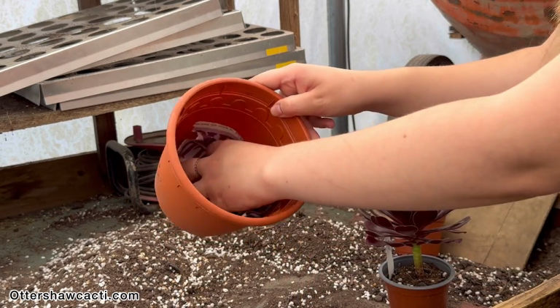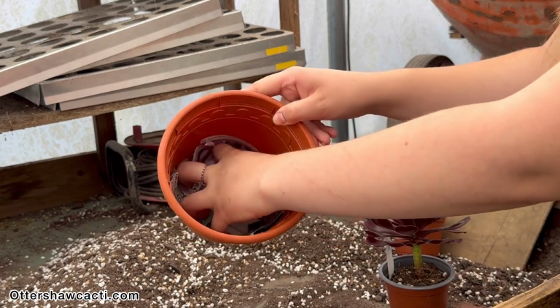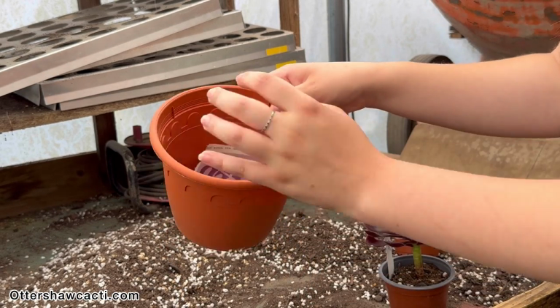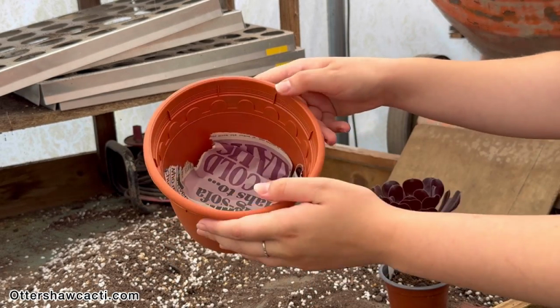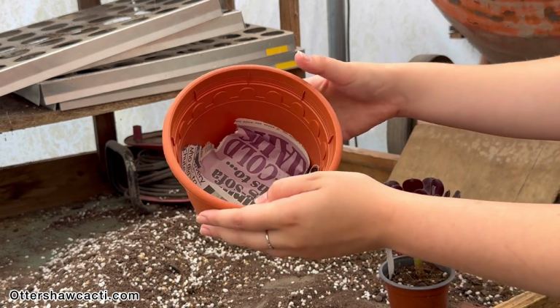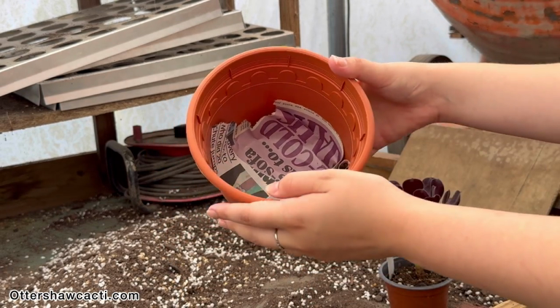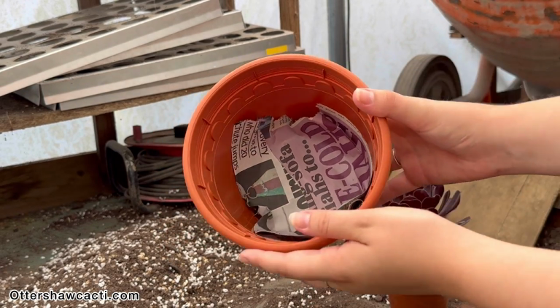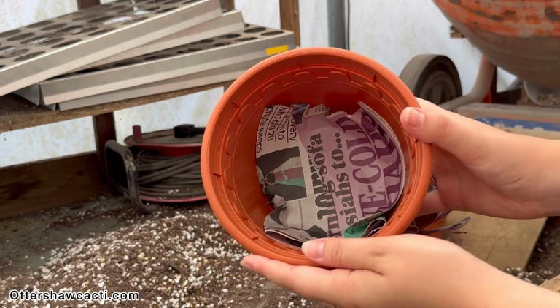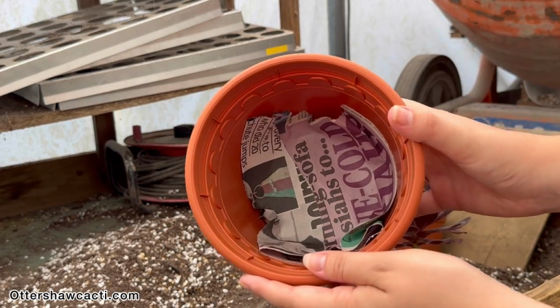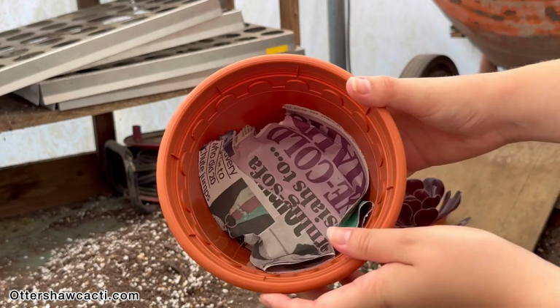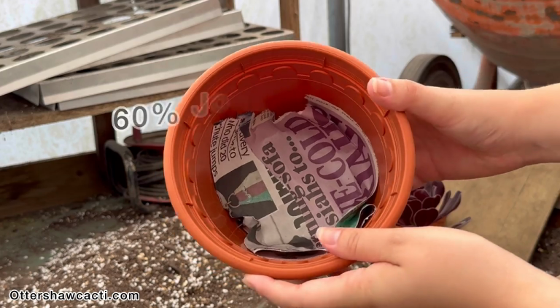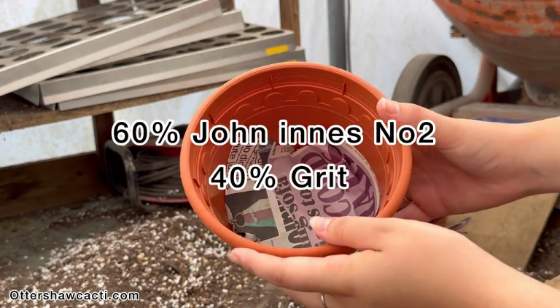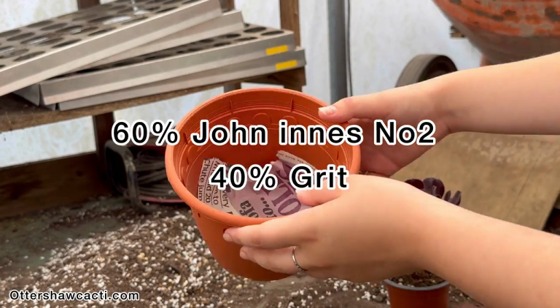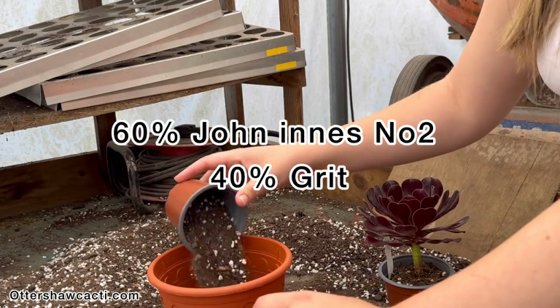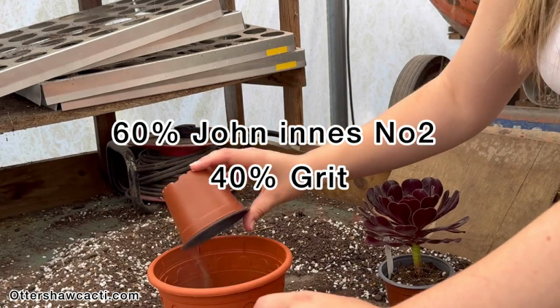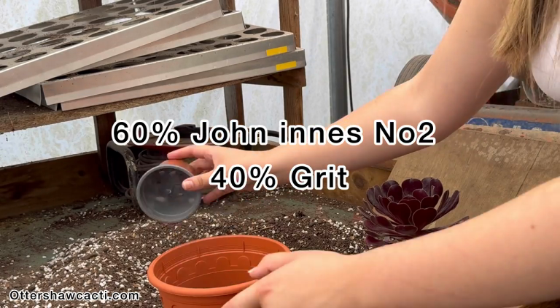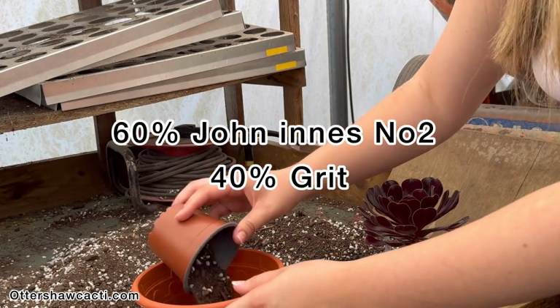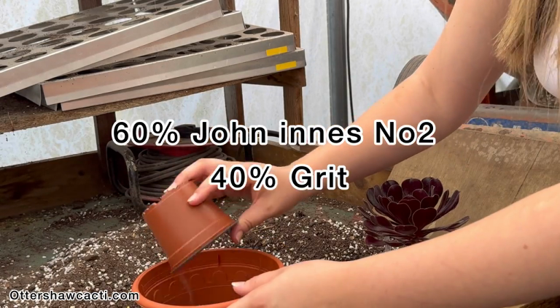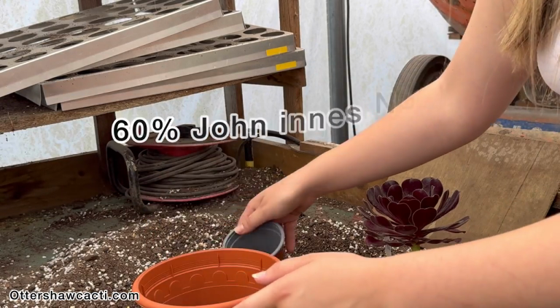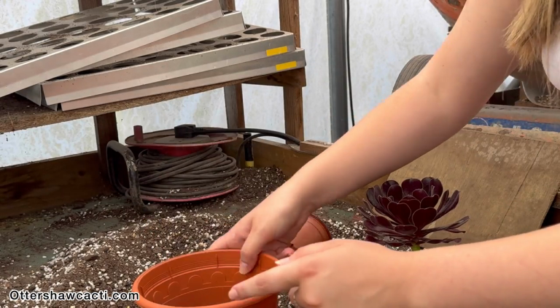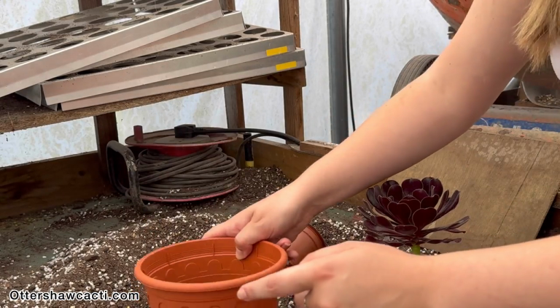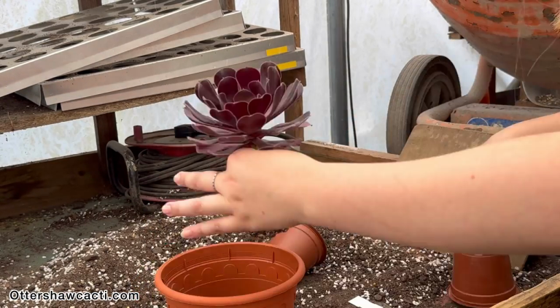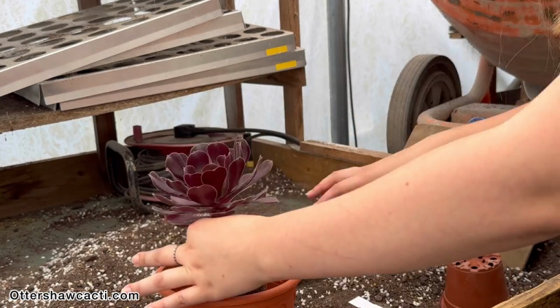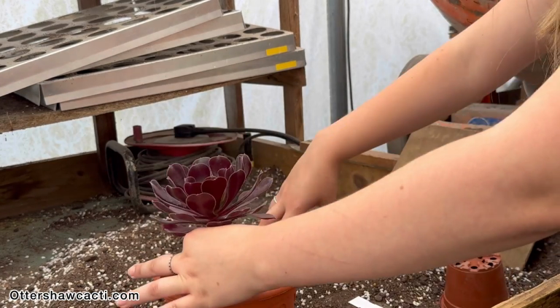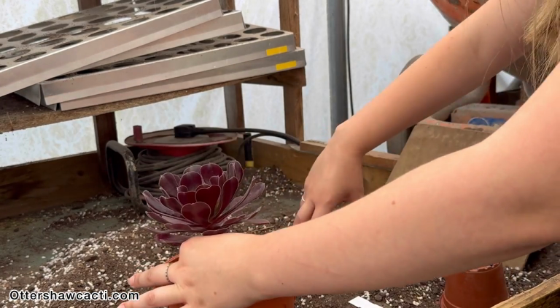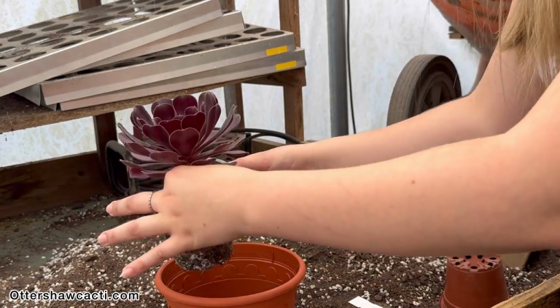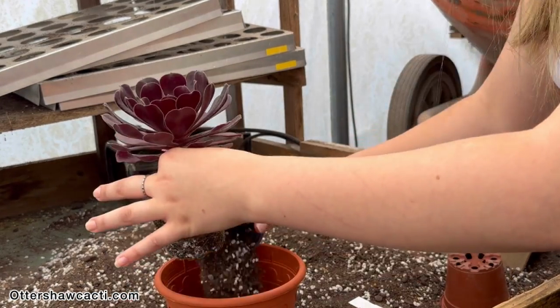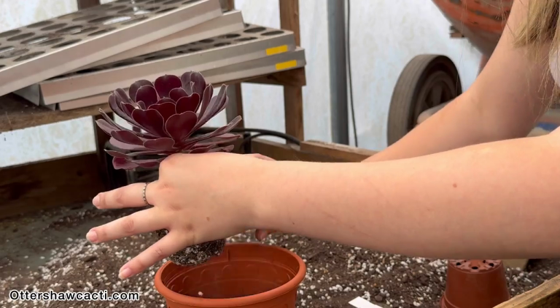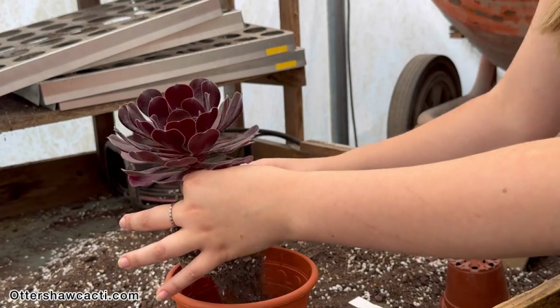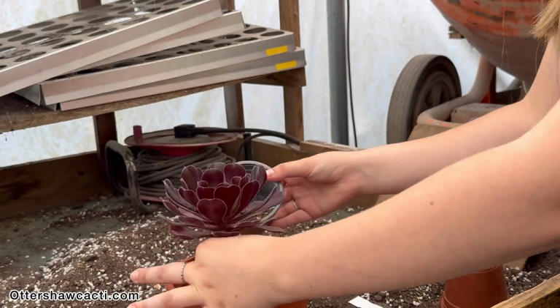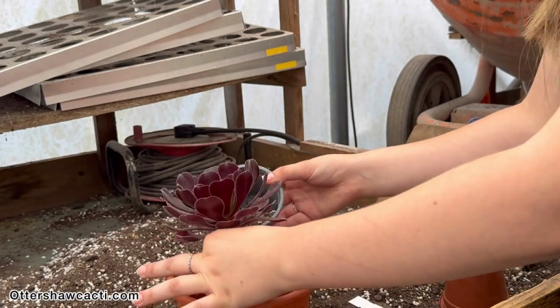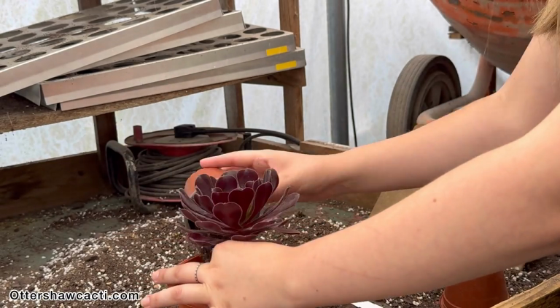After the newspaper, we can go on to add our soil. We use 60% Droninous No. 2 and 40% grit. The grit helps with the drainage, as succulent plants don't like to sit wet.